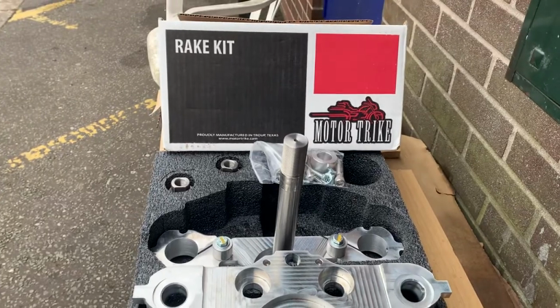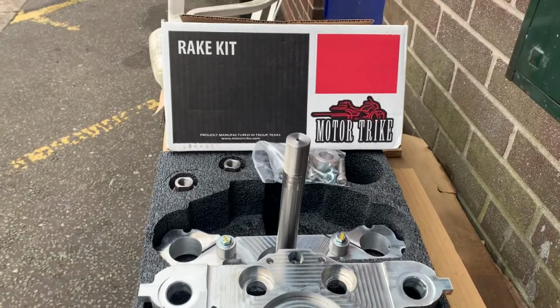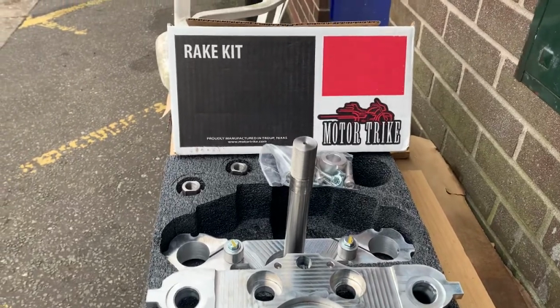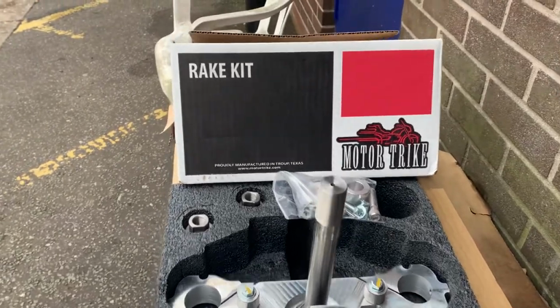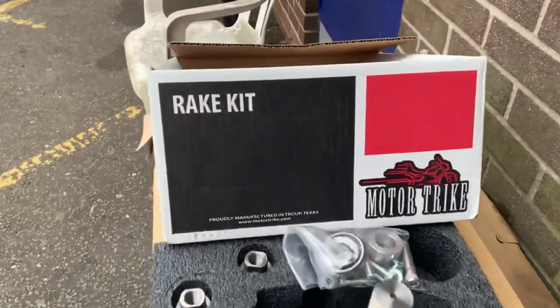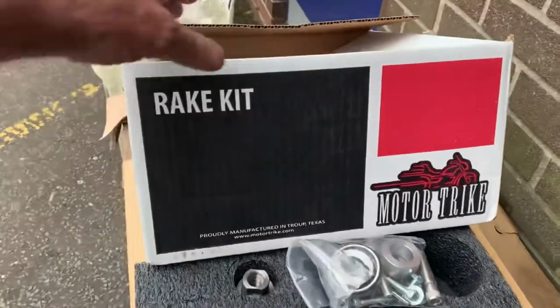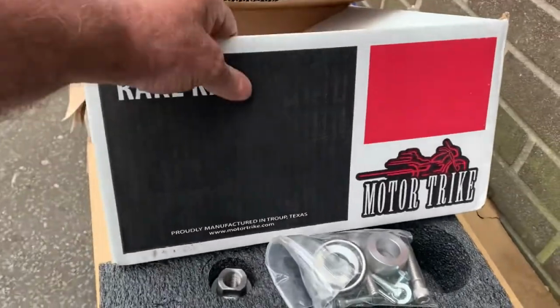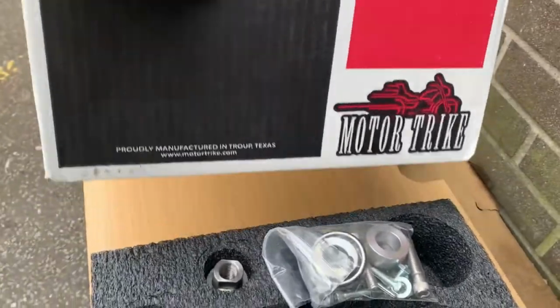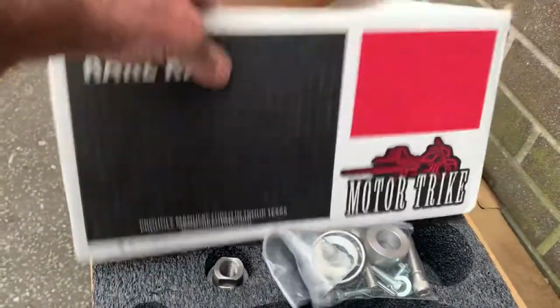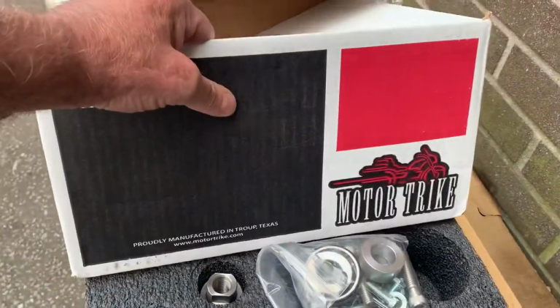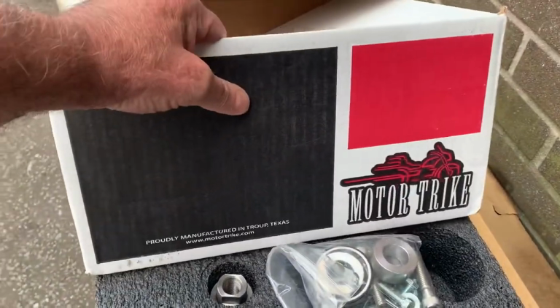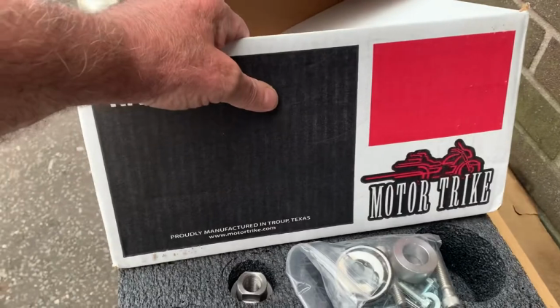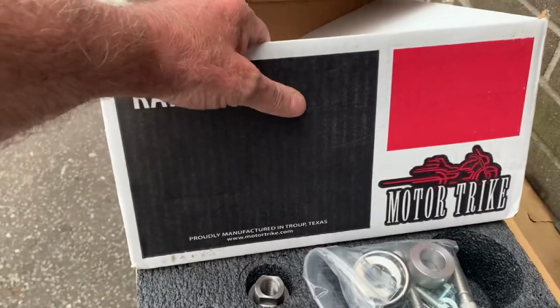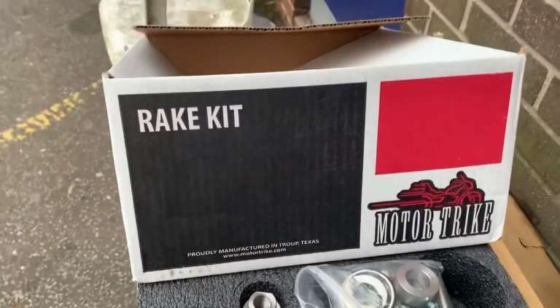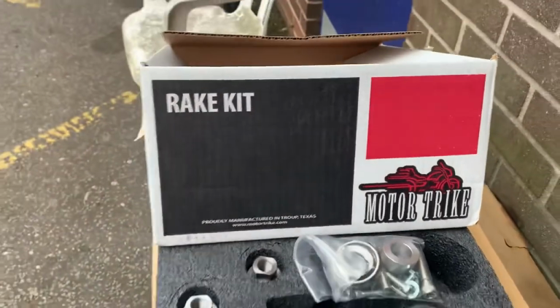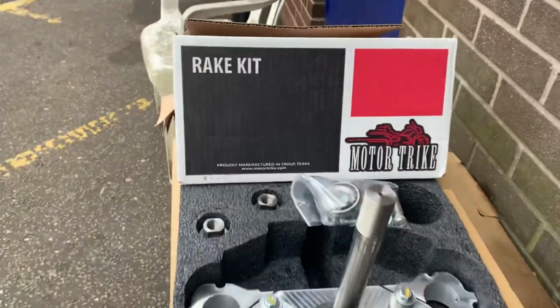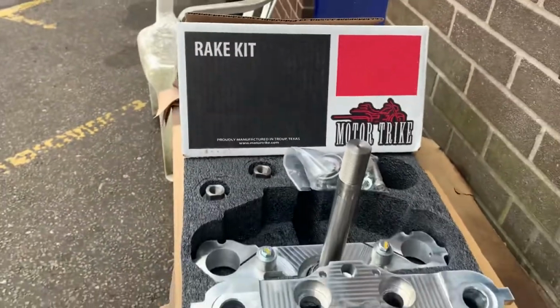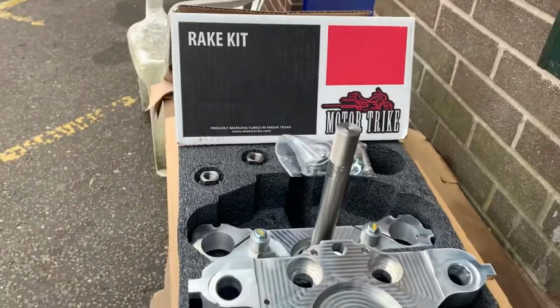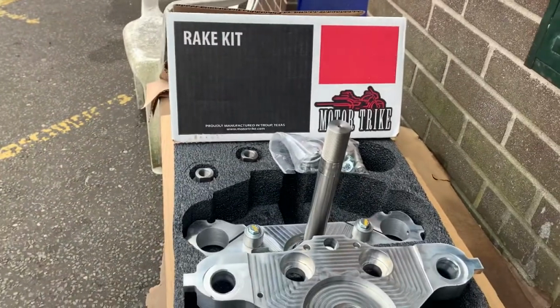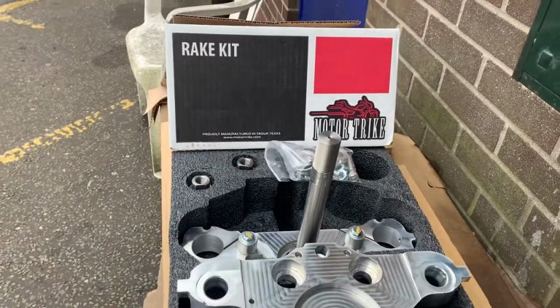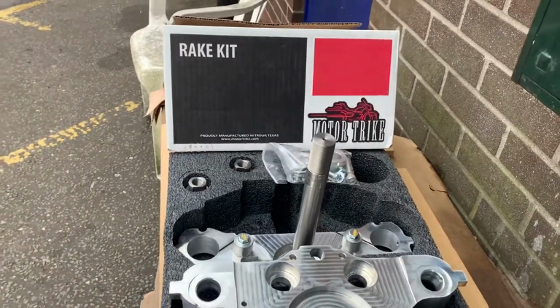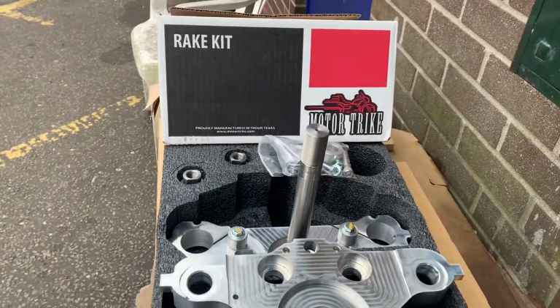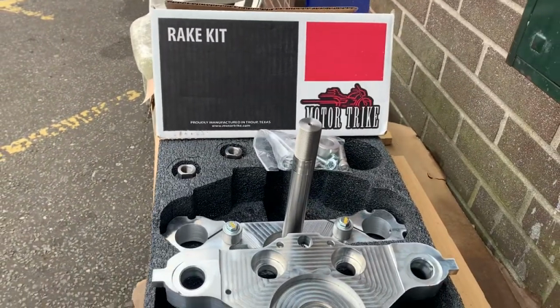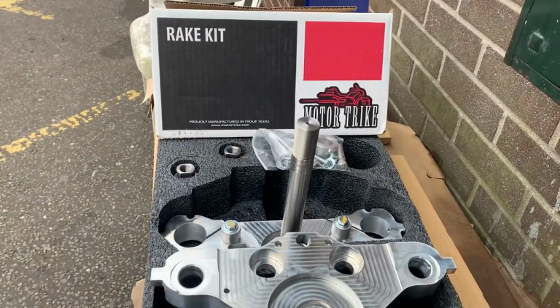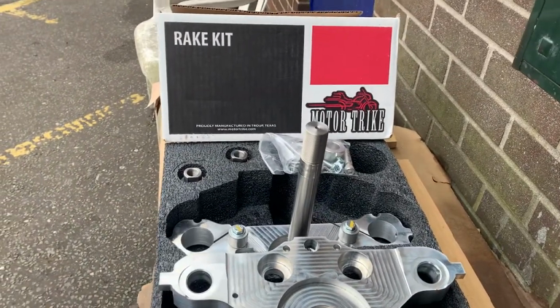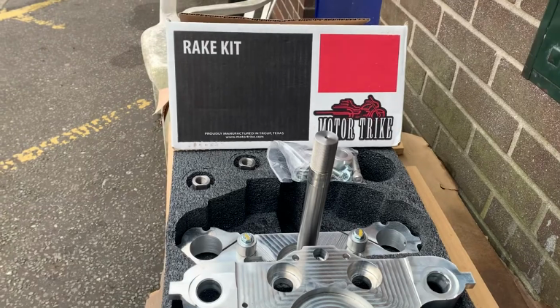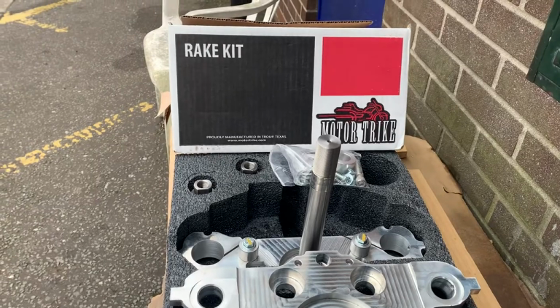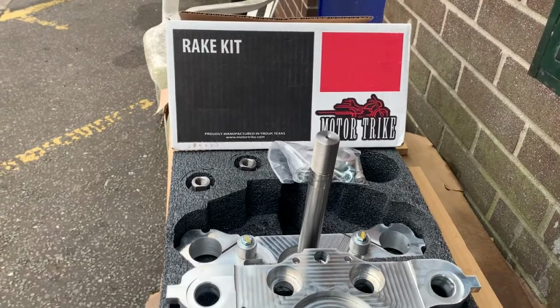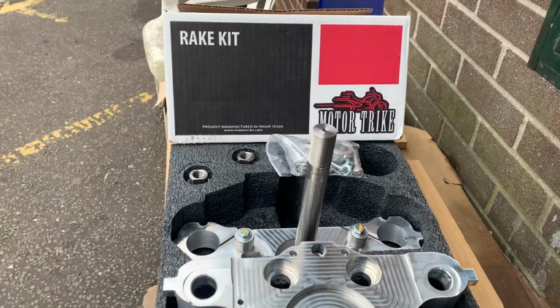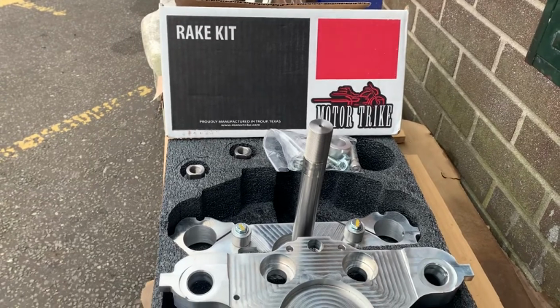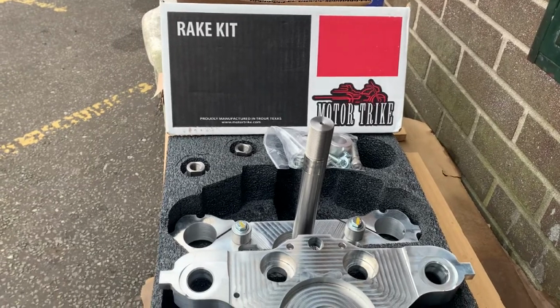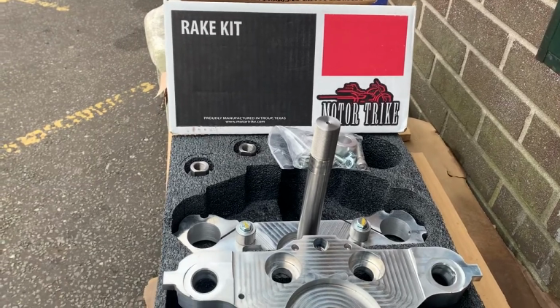This is actually produced by Motortrike in Troop, Texas, where I've been — they had a twister warning, you know, a tornado, sorry.